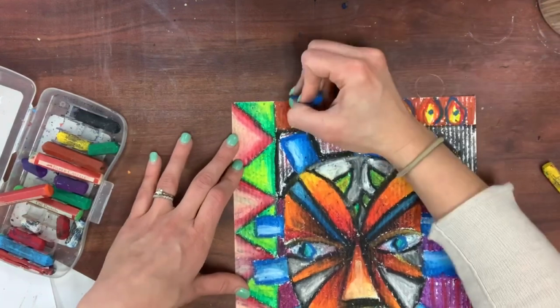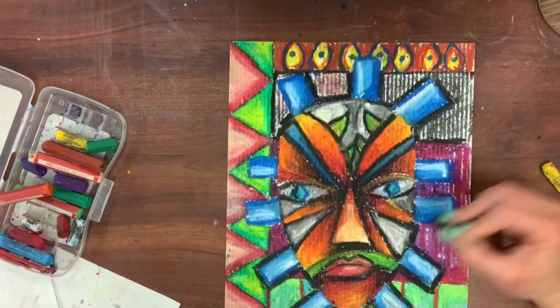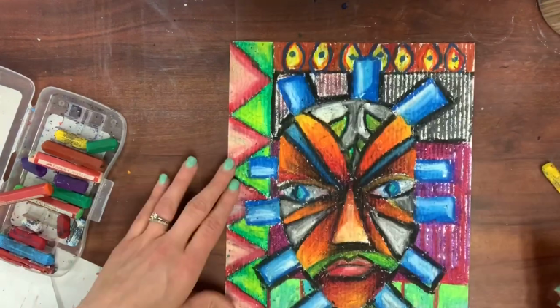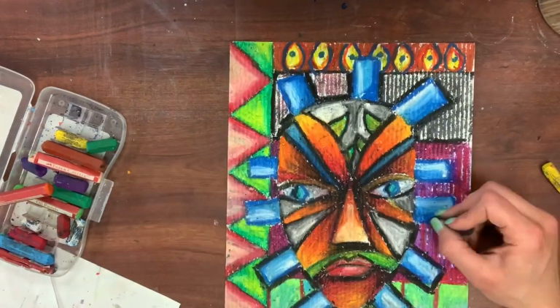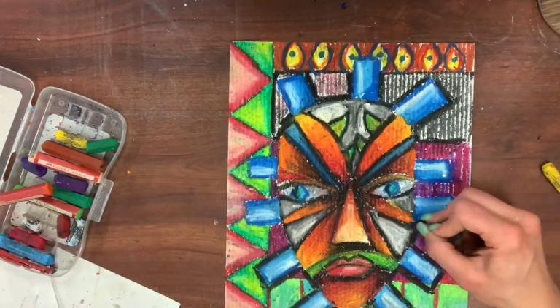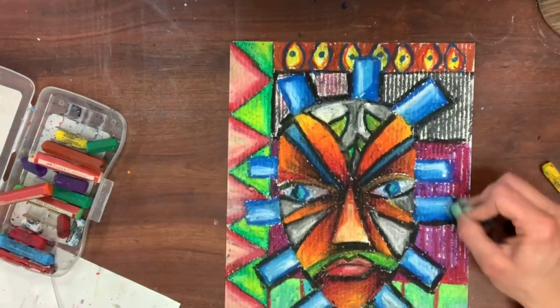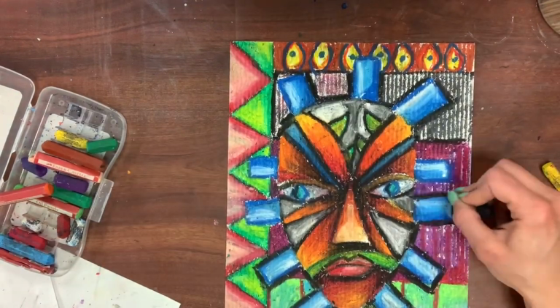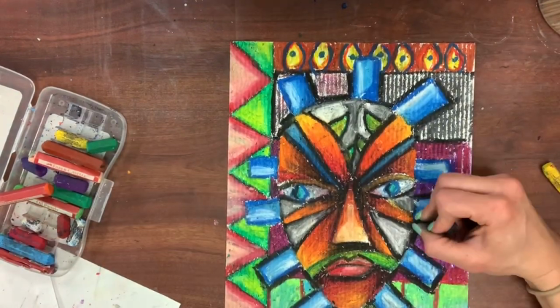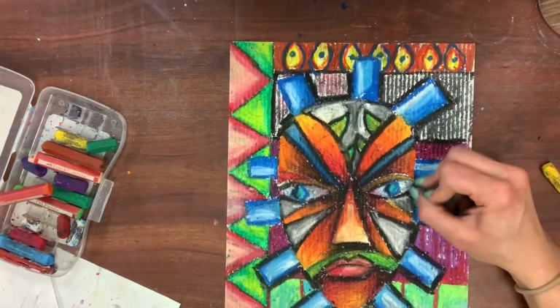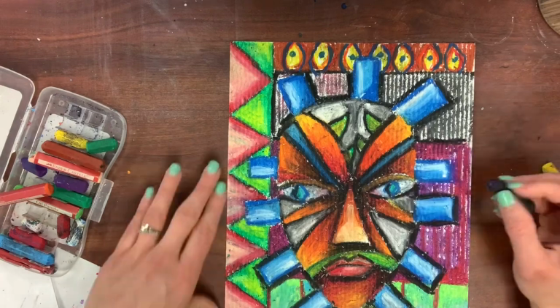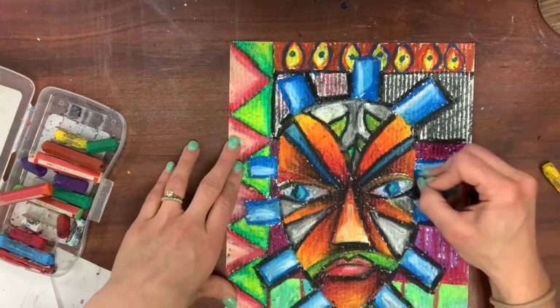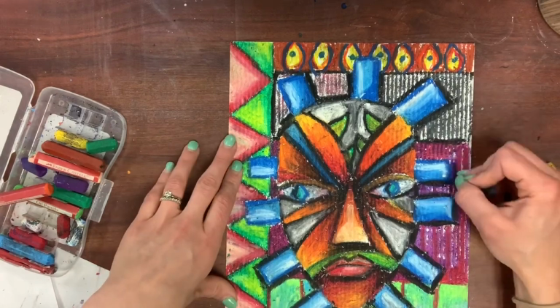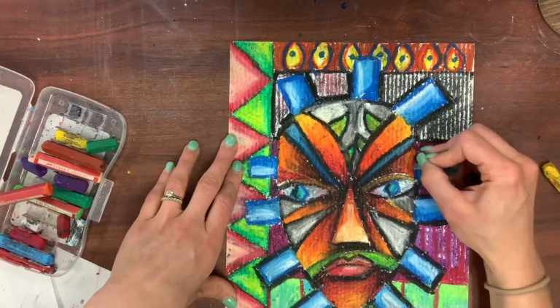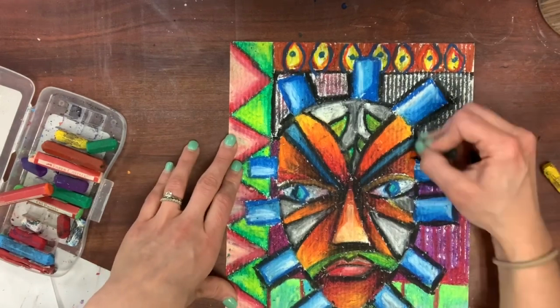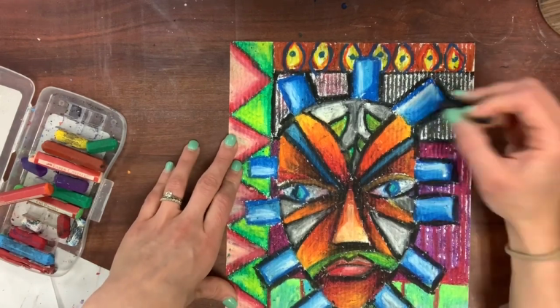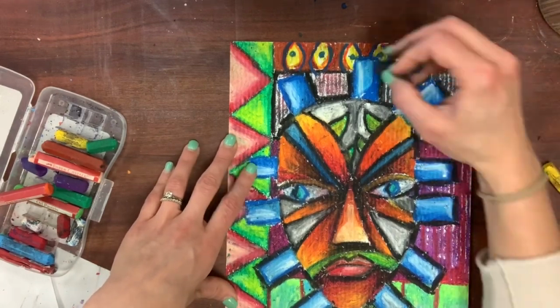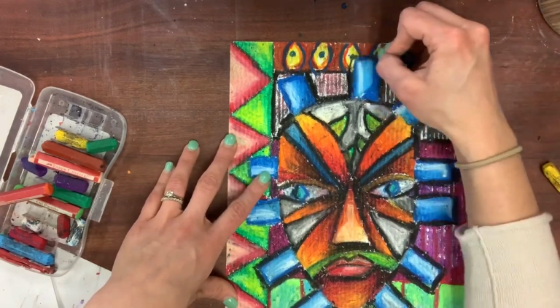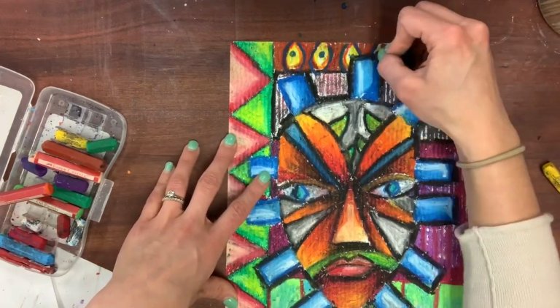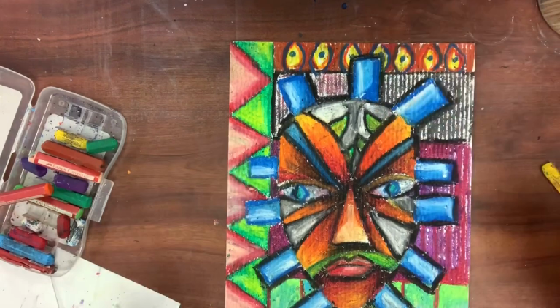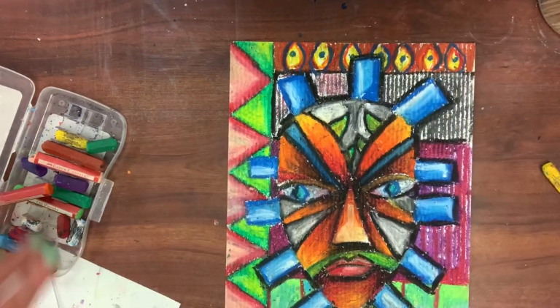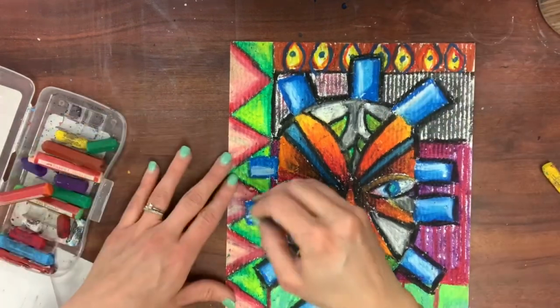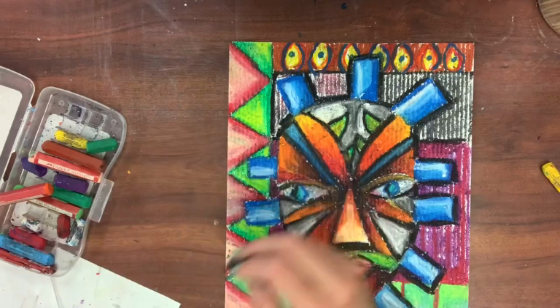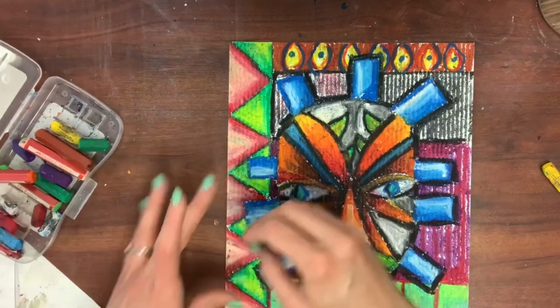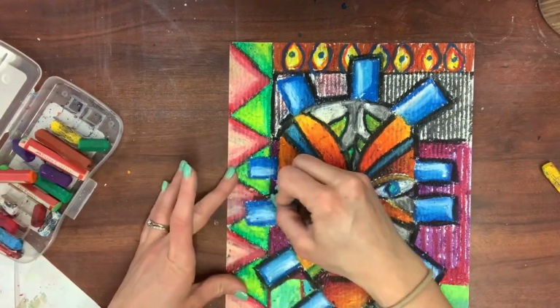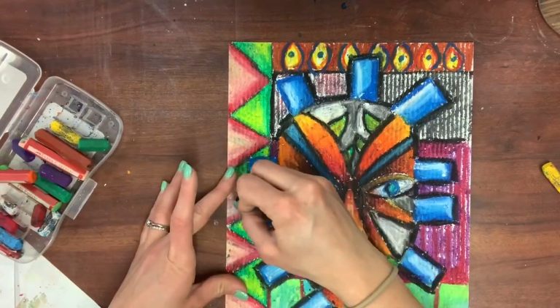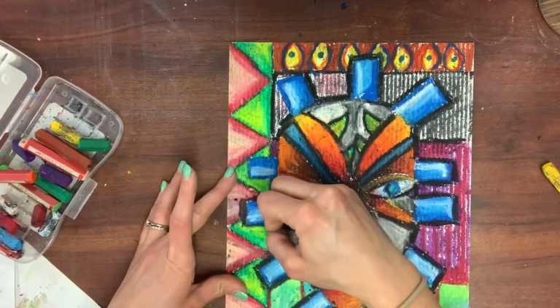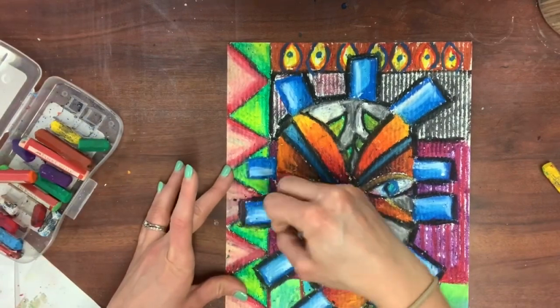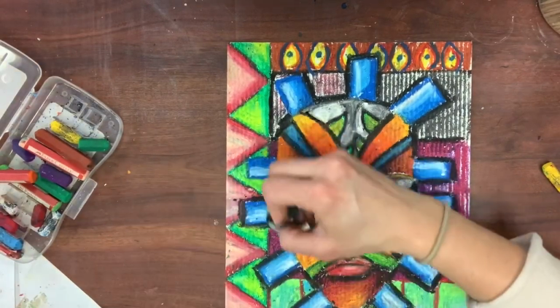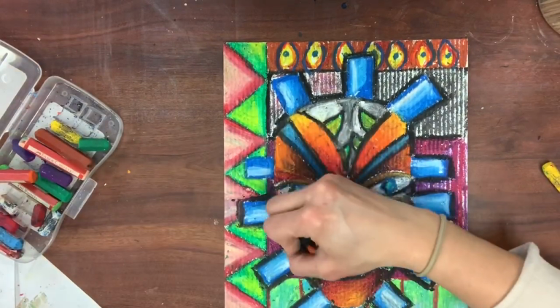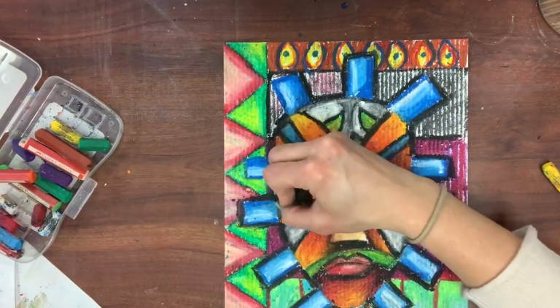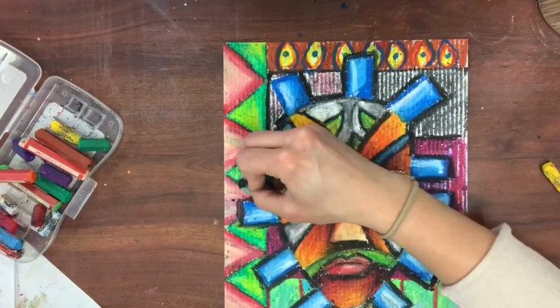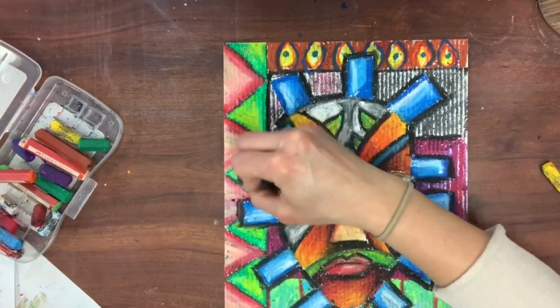Details, details, details — I'm always asking myself, did I add too many details, did I not add enough? I go back and use colors that stand out against each other. Black is always a good choice to create areas that have emphasis and clean lines.